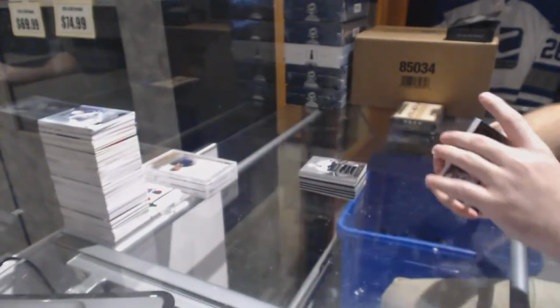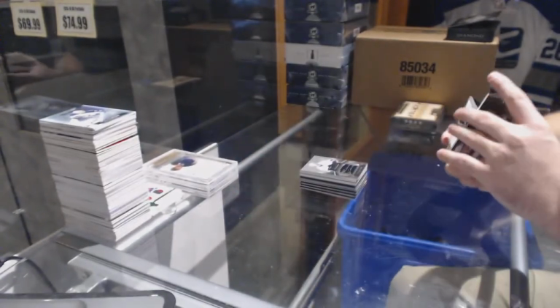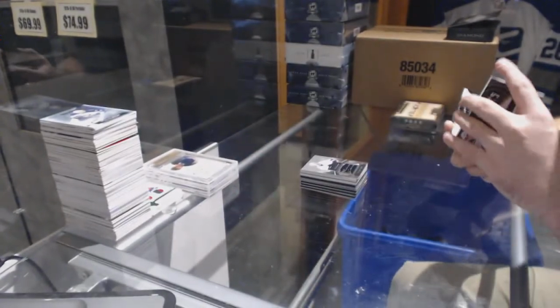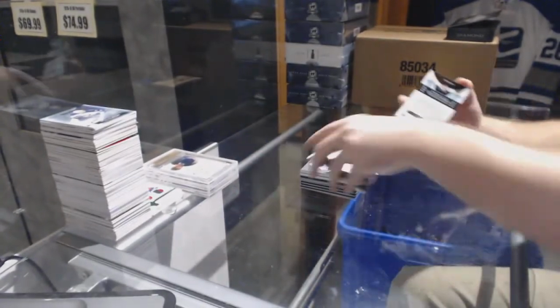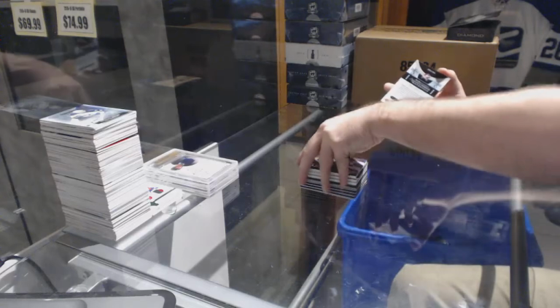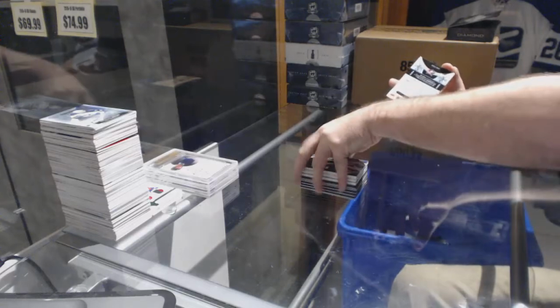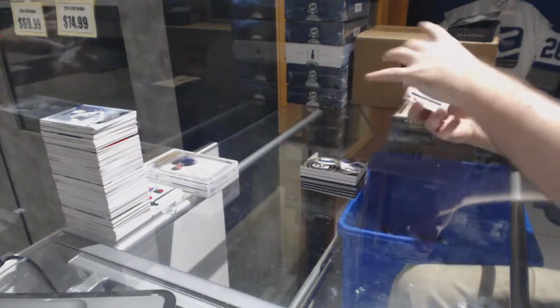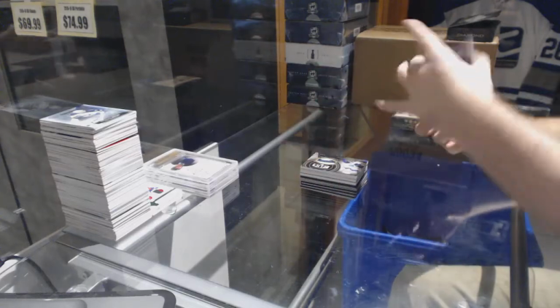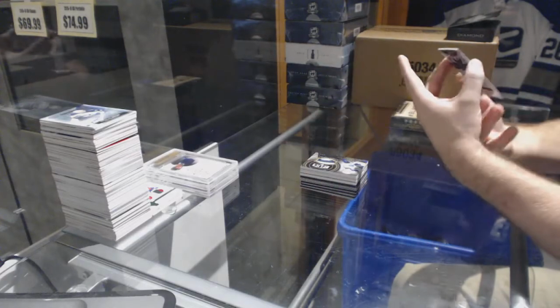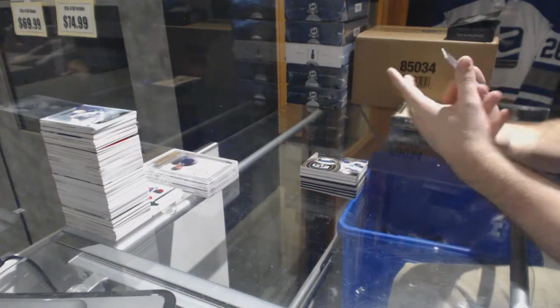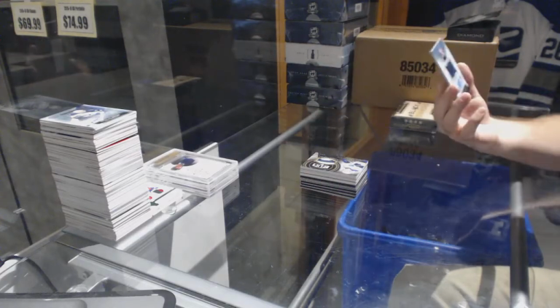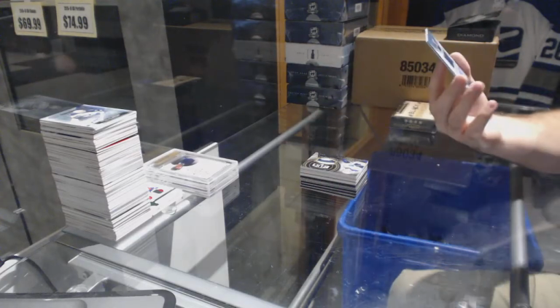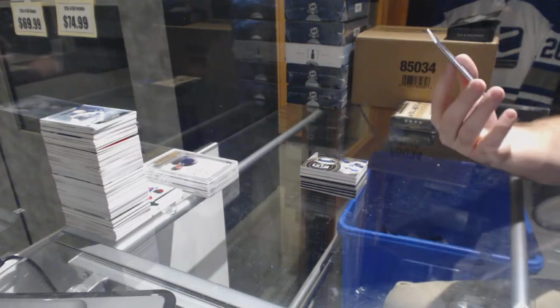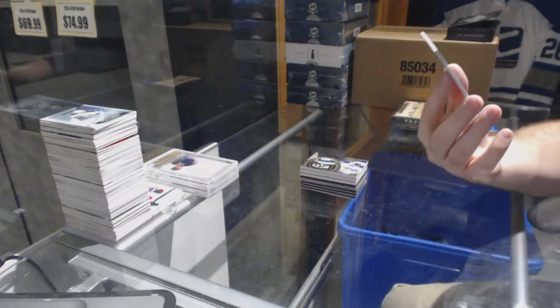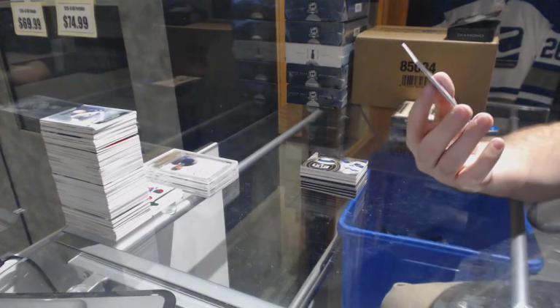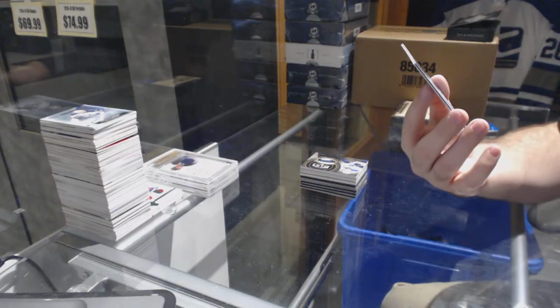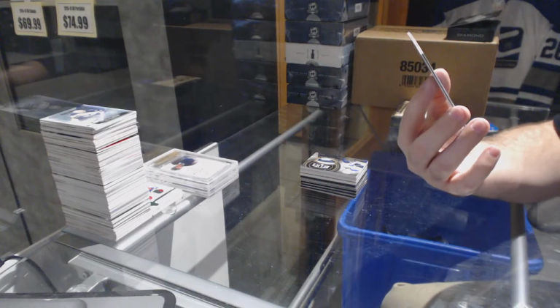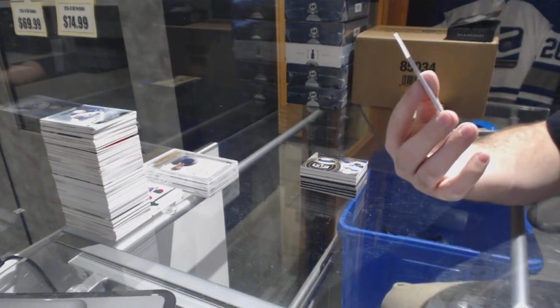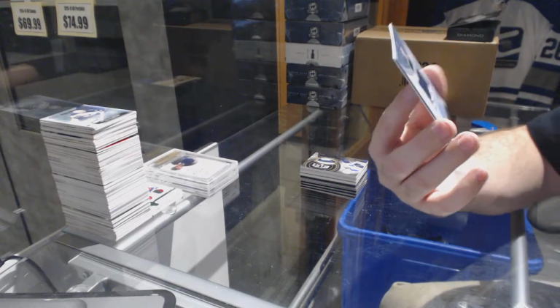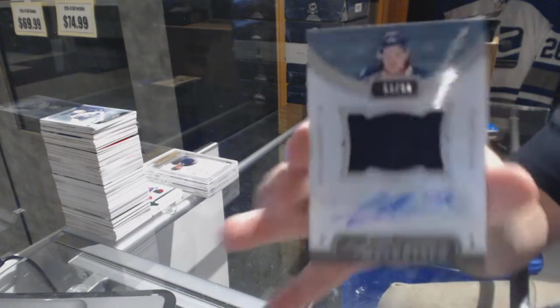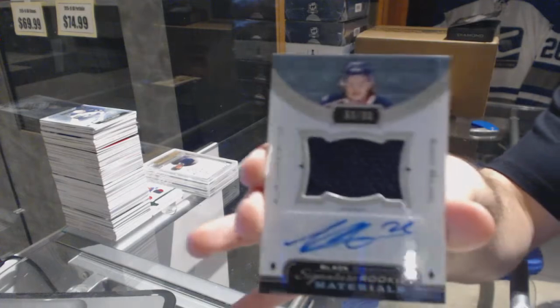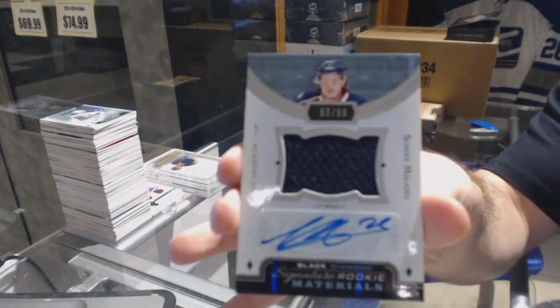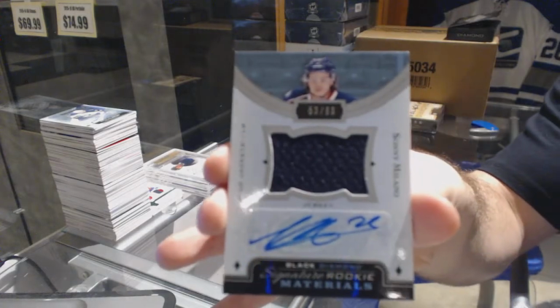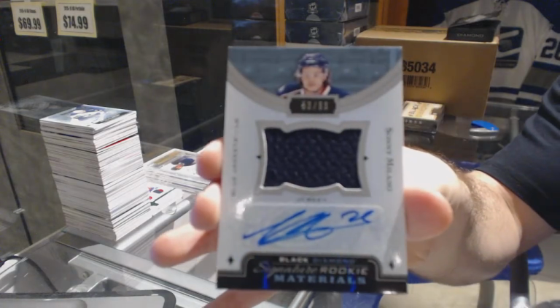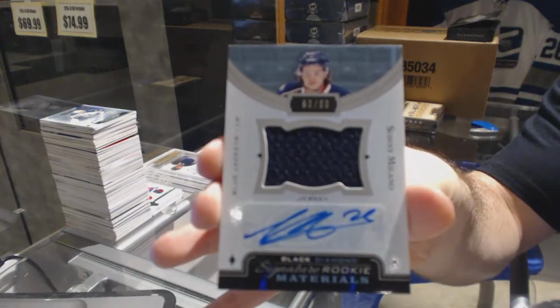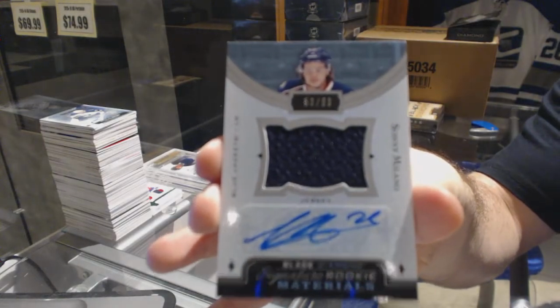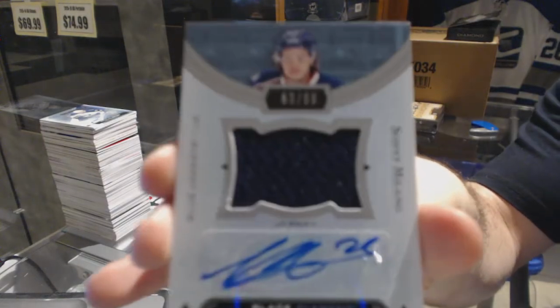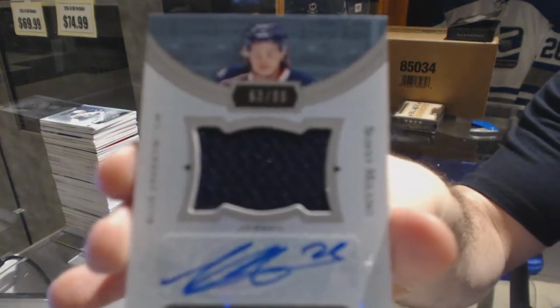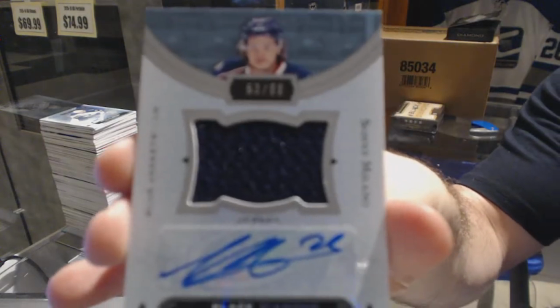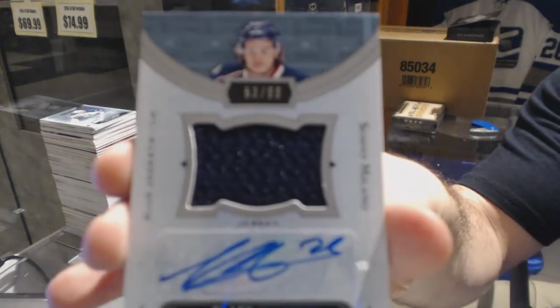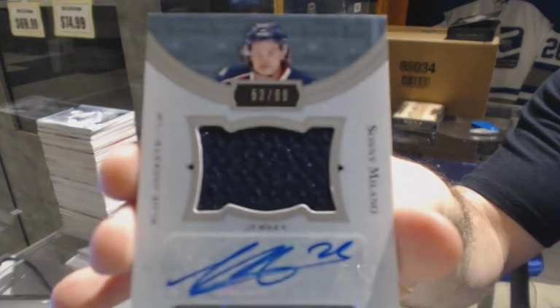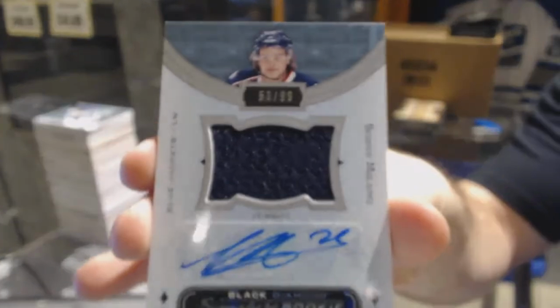And we've got a signature rookie numbered to 99 for the Columbus Blue Jackets — Sonny Milano. That was a solid pack.